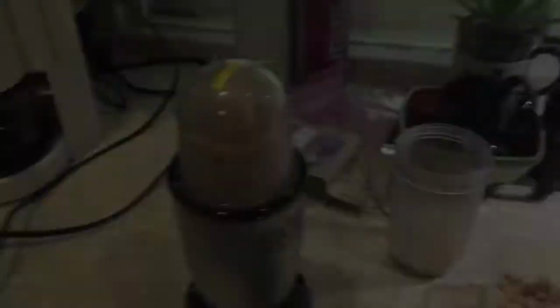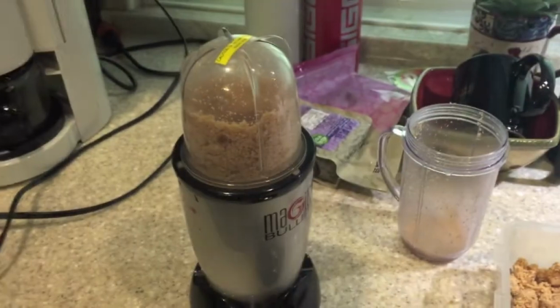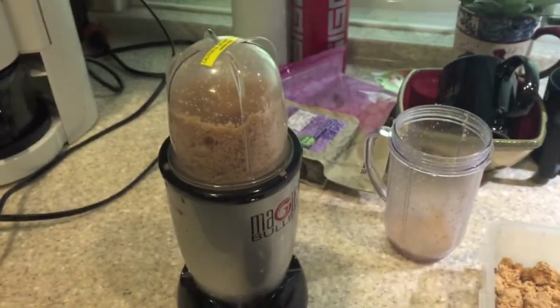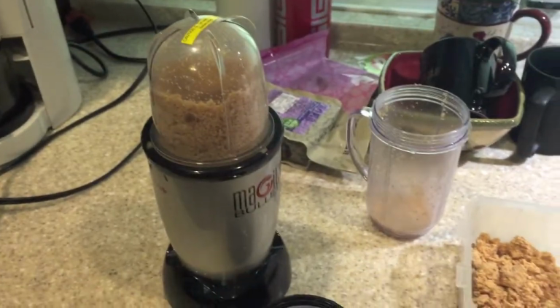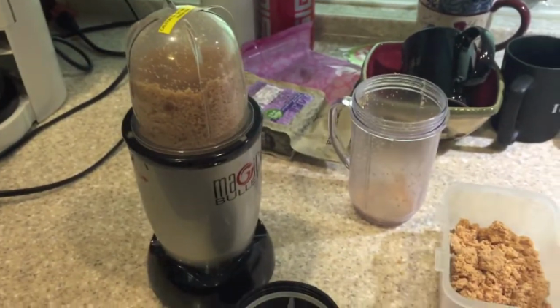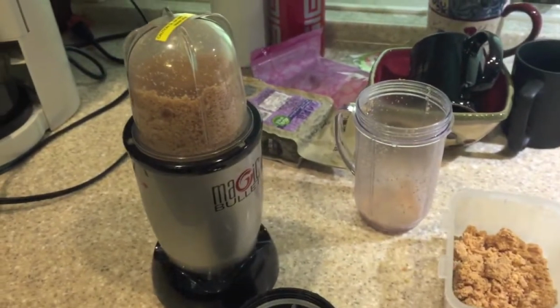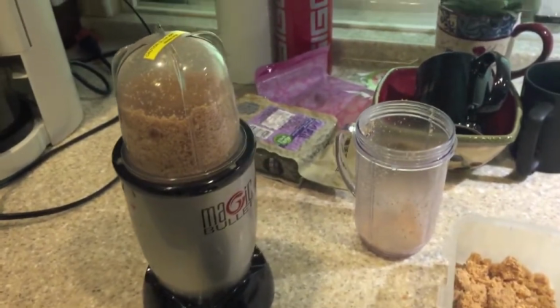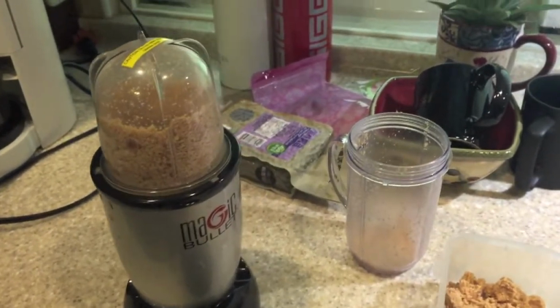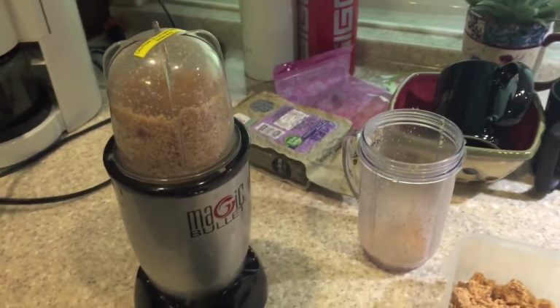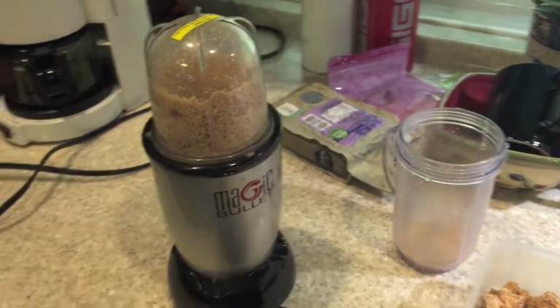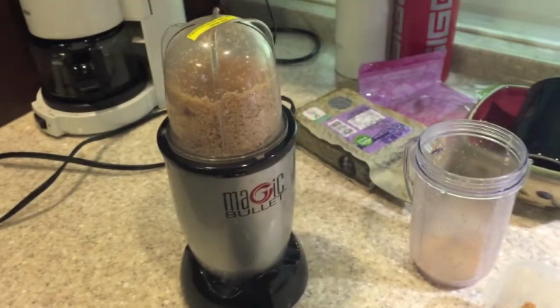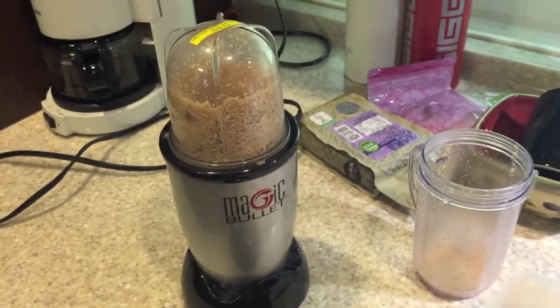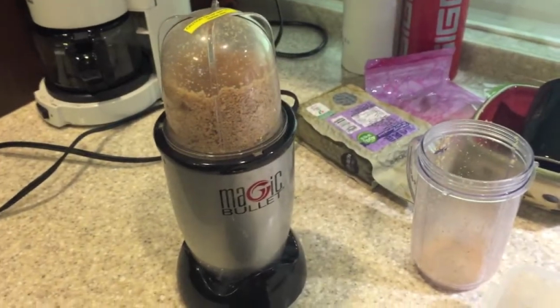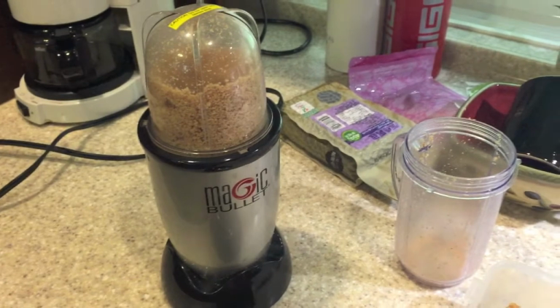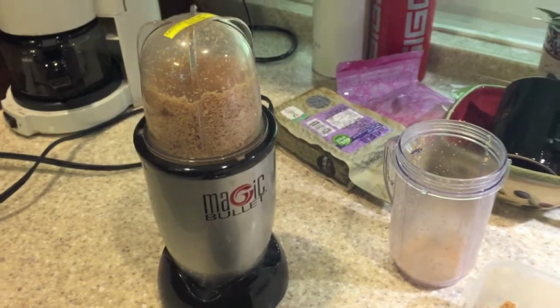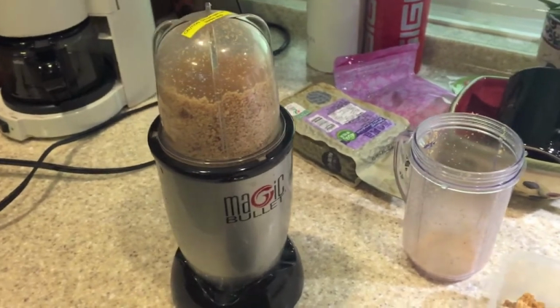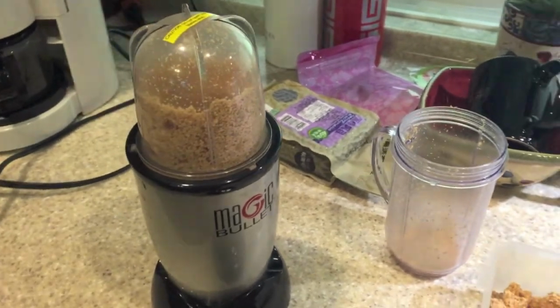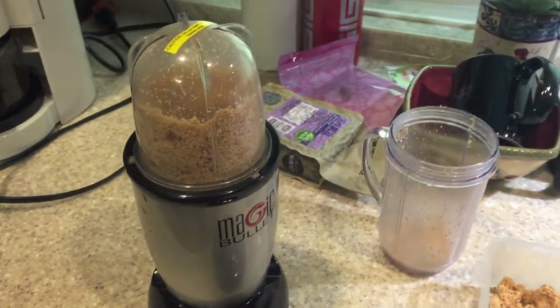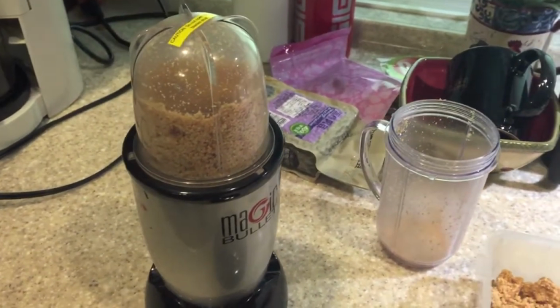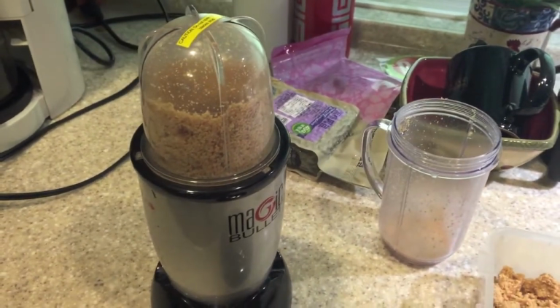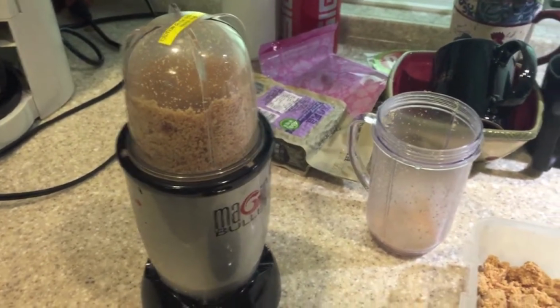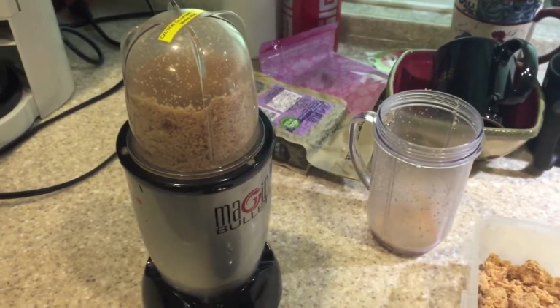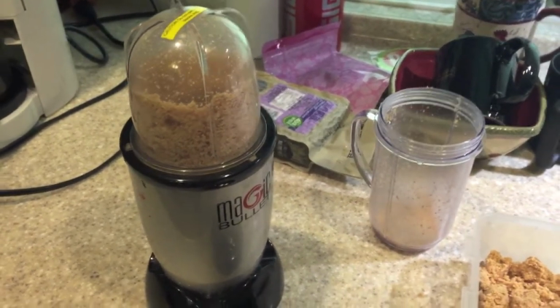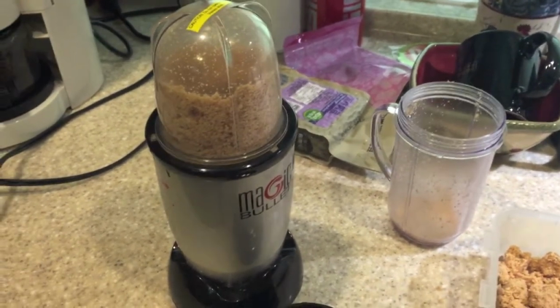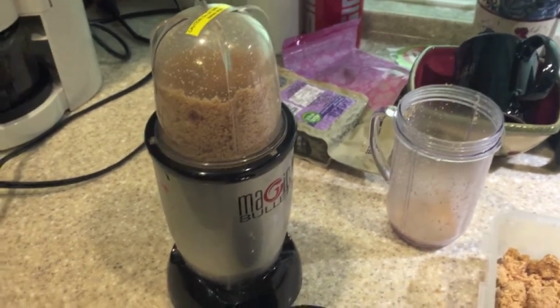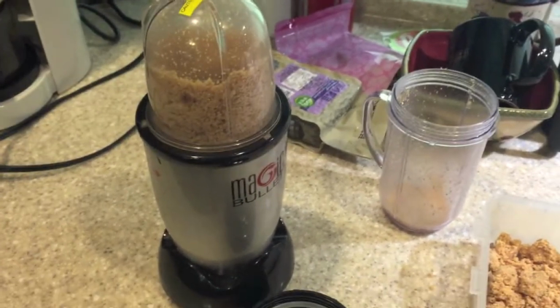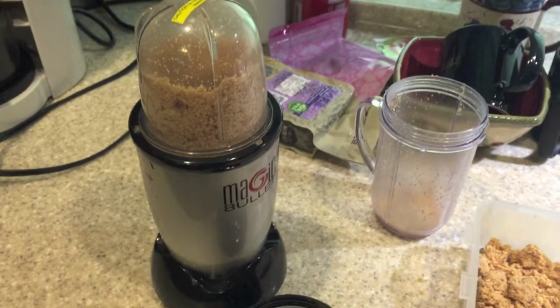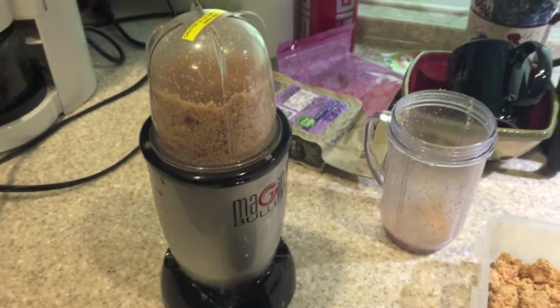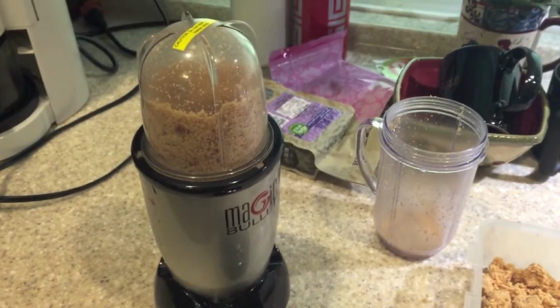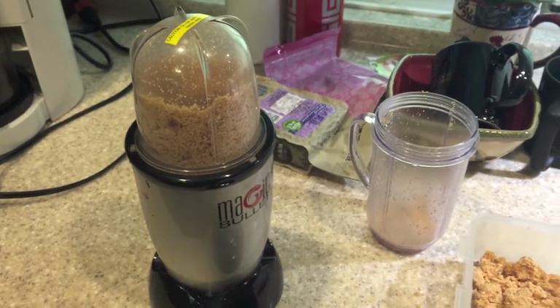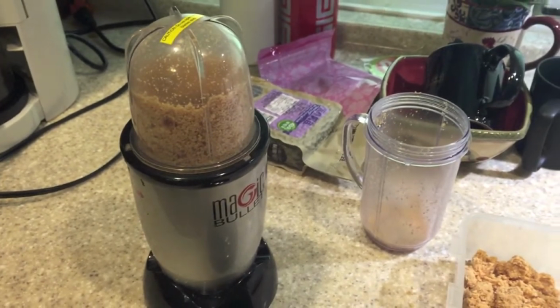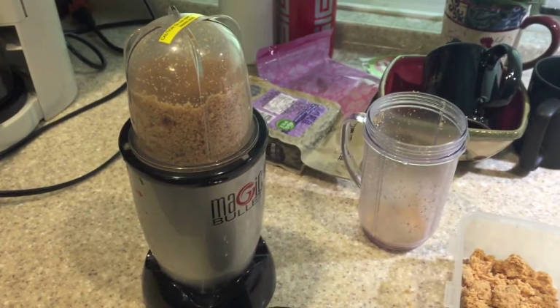I've got hazelnuts and I'm pulsing them in the magic bullet. I've heard that you don't have to add anything except for salt and you'll get to a point when BAM it turns into butter. So we're going to check it out.